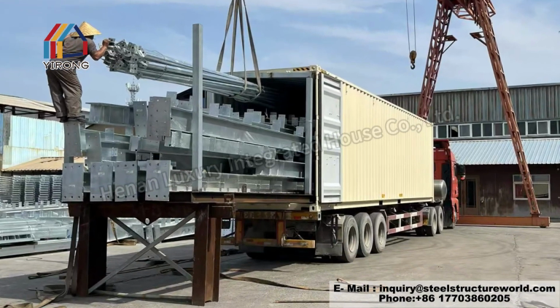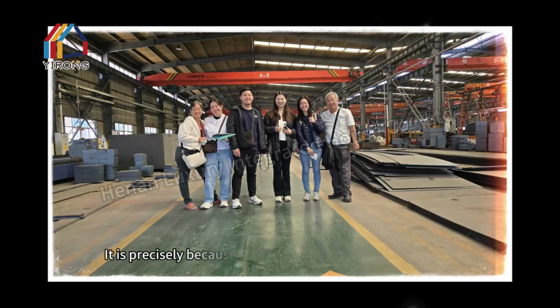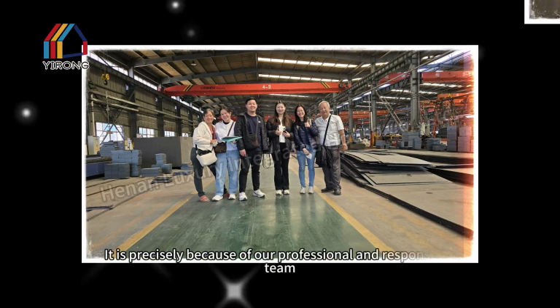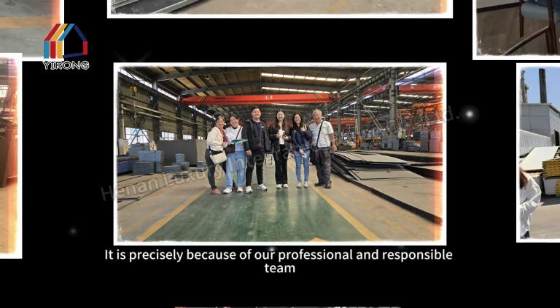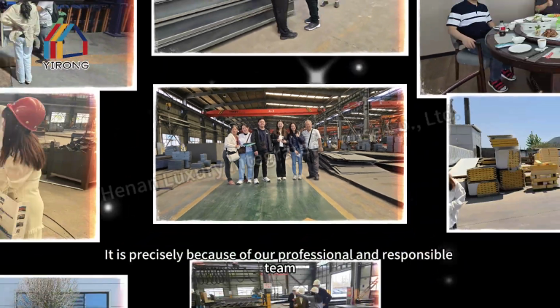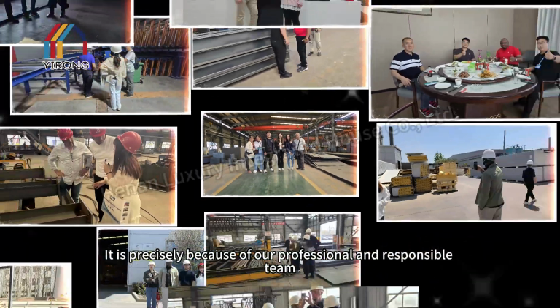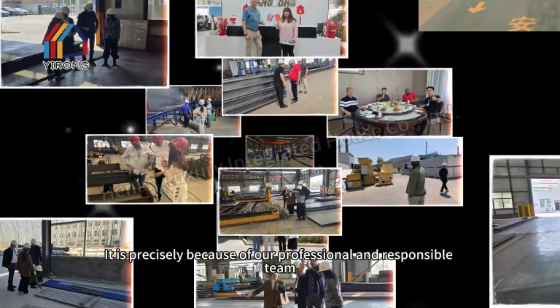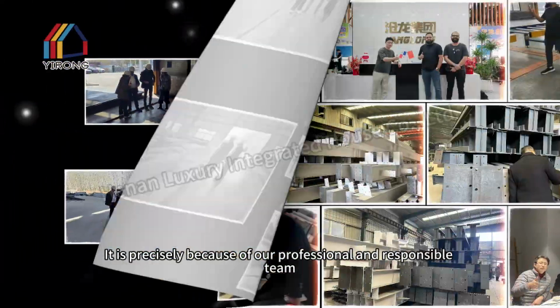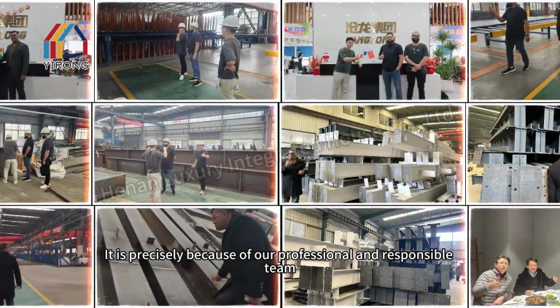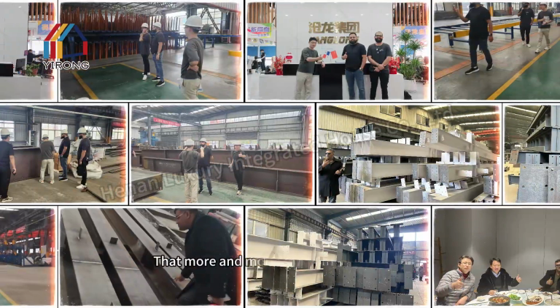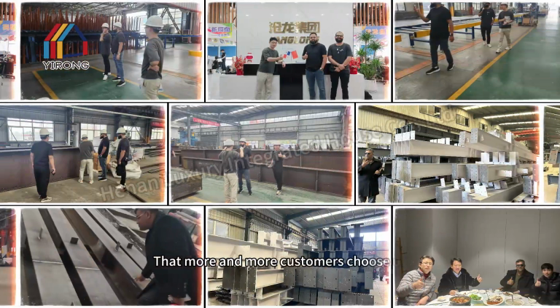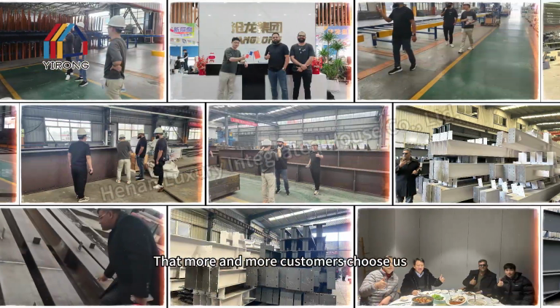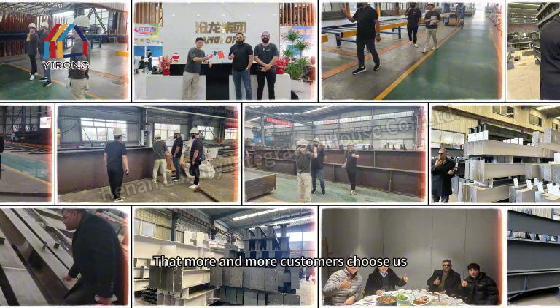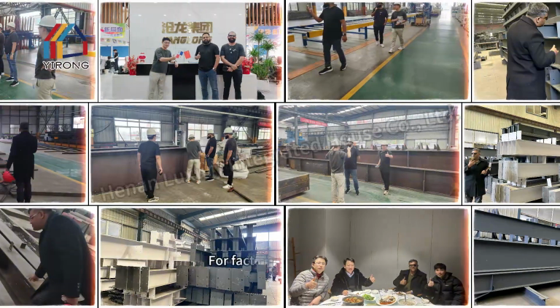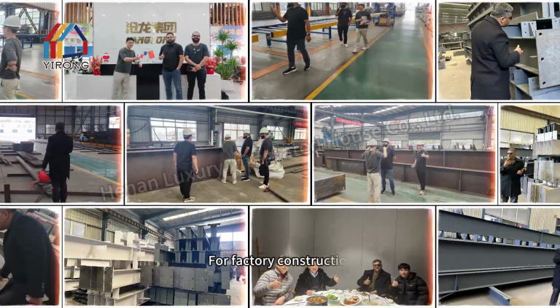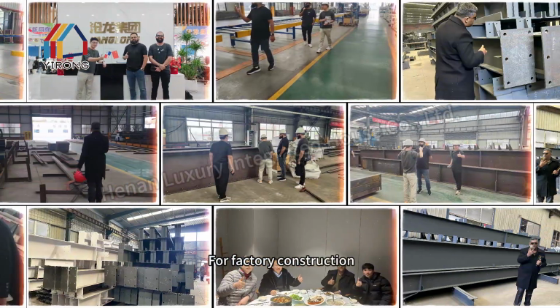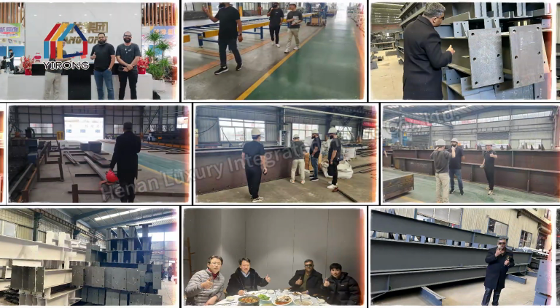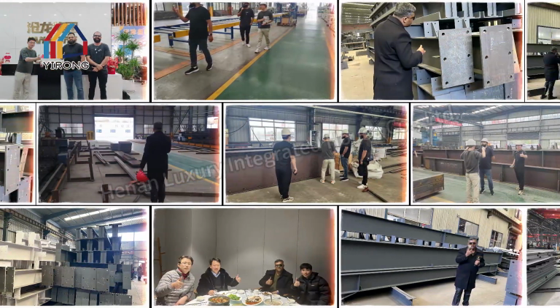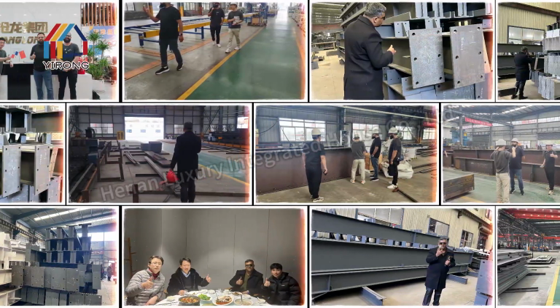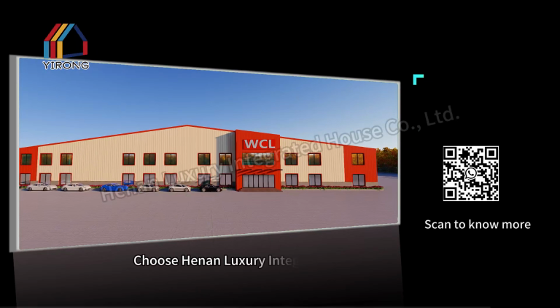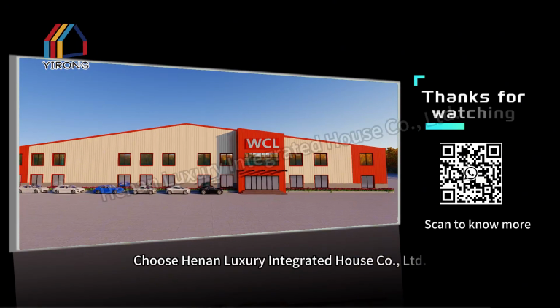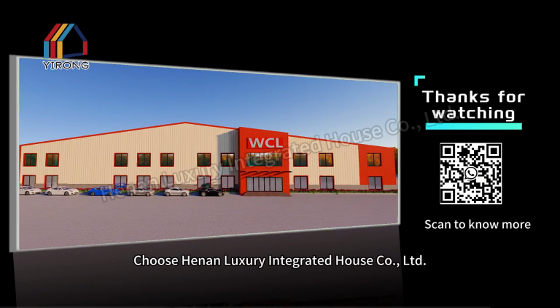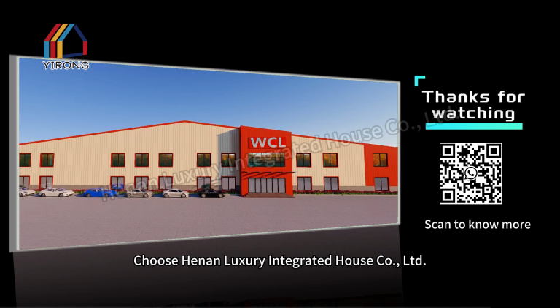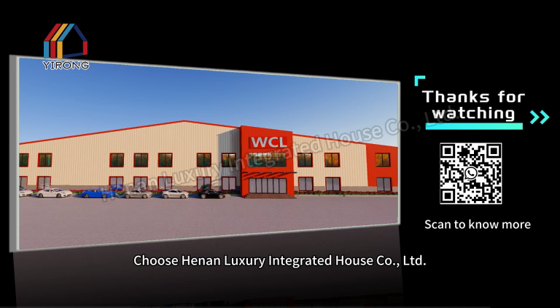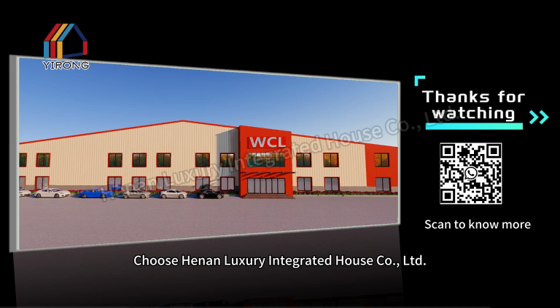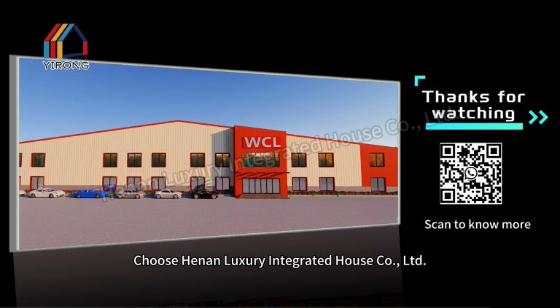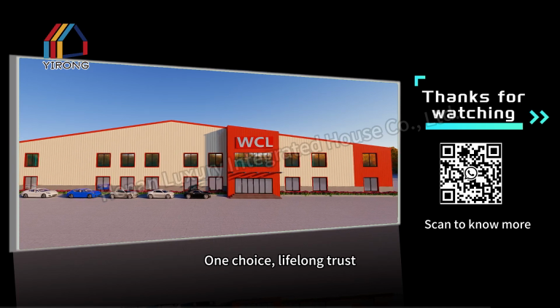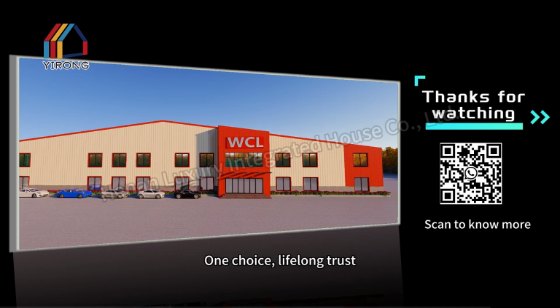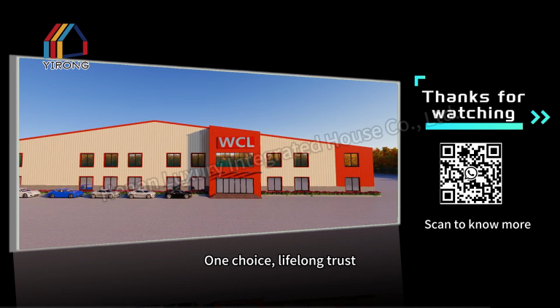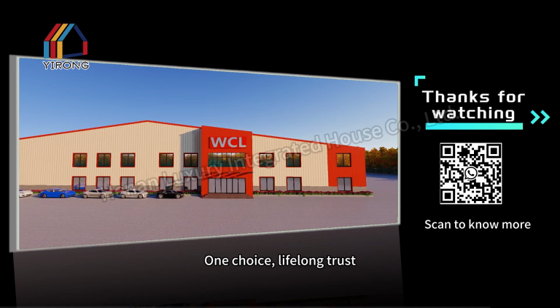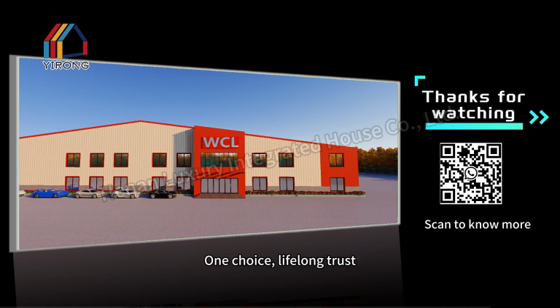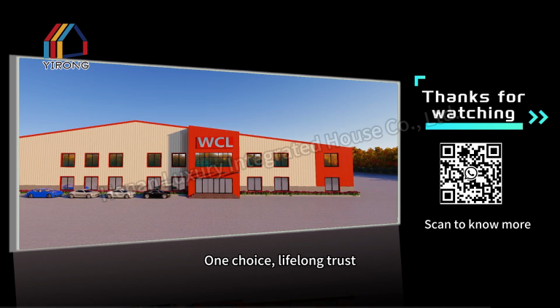It is precisely because of our professional and responsible team that more and more customers choose us for factory construction. Choose Hennon Luxury Integrated House Call Limited. One choice. Lifelong trust.